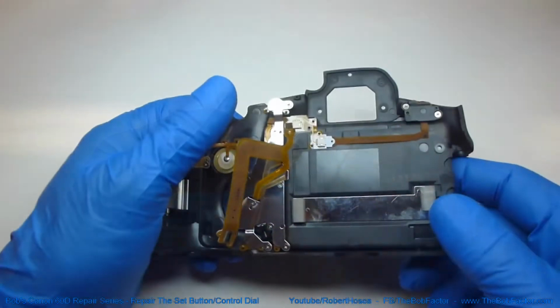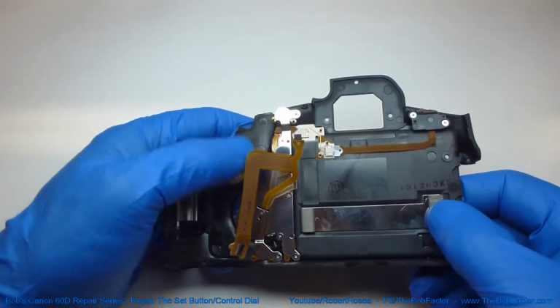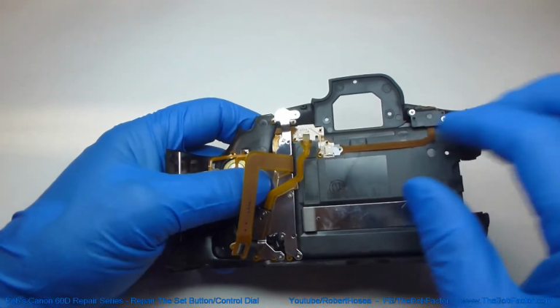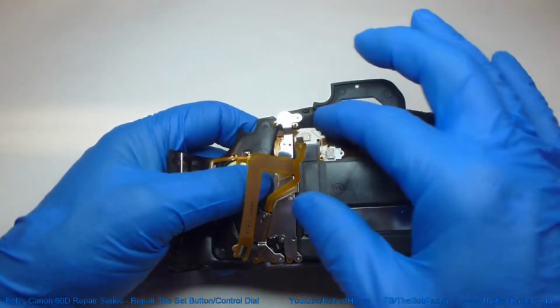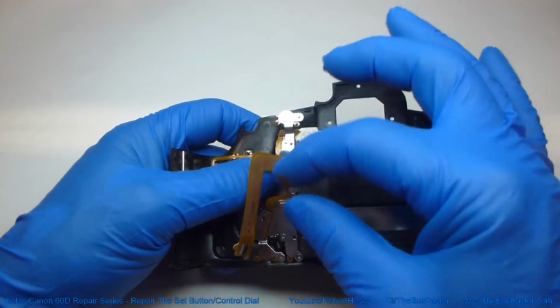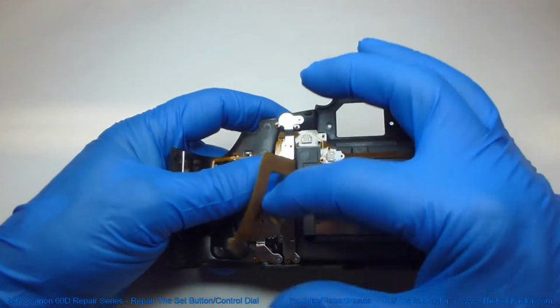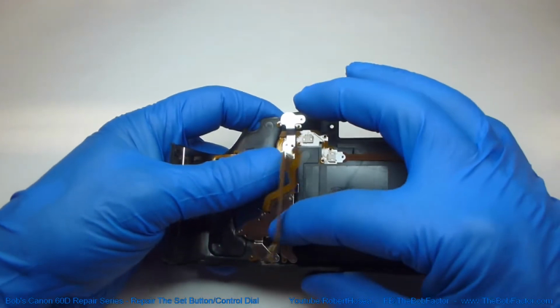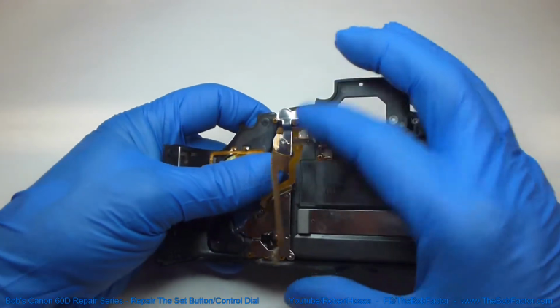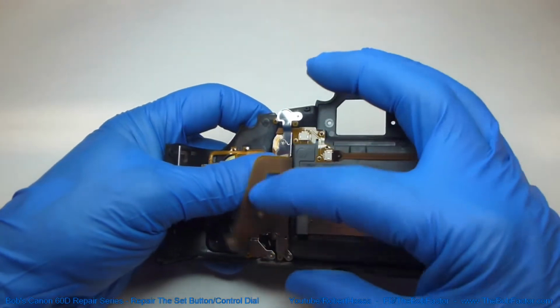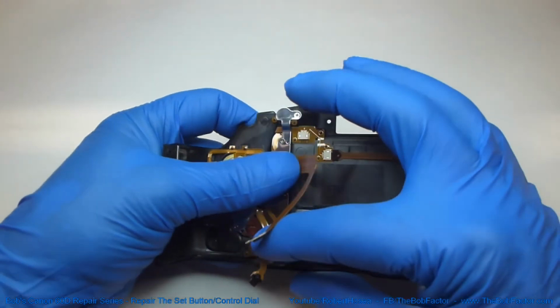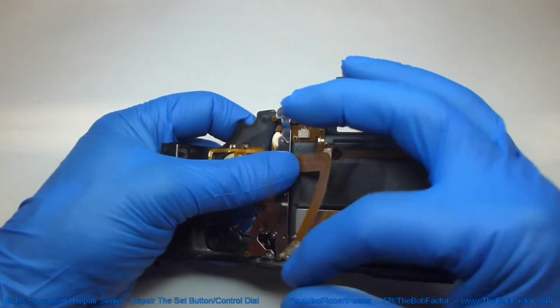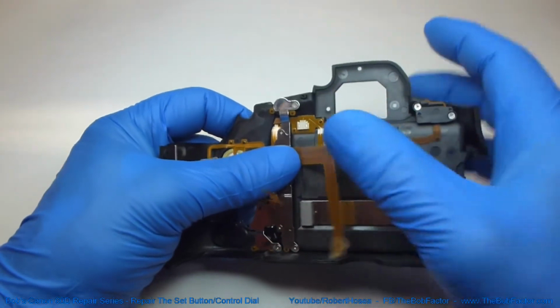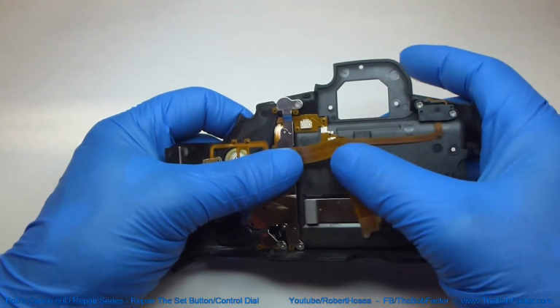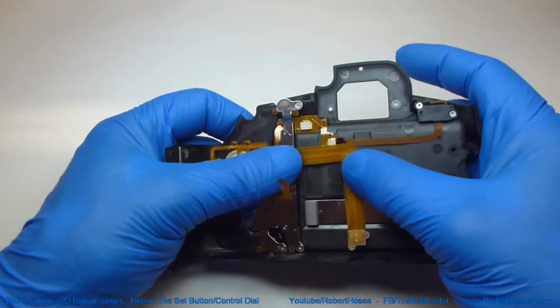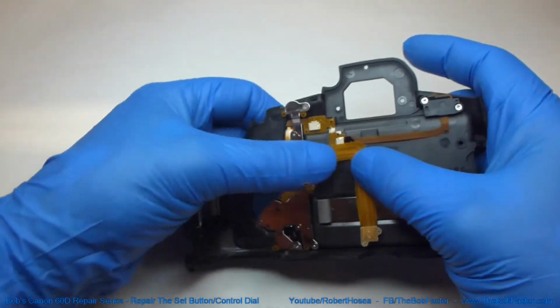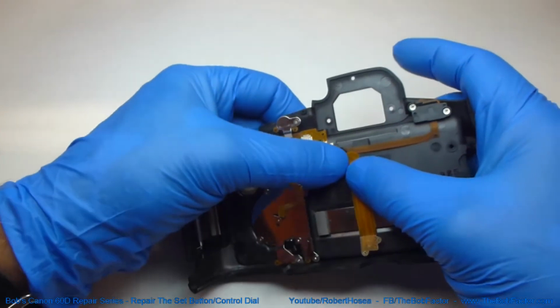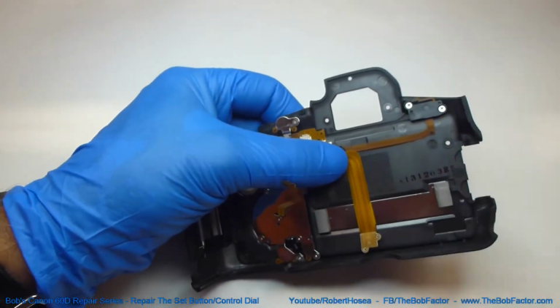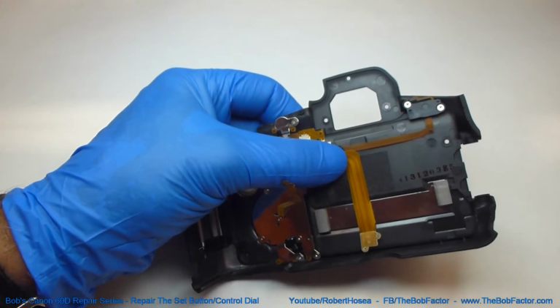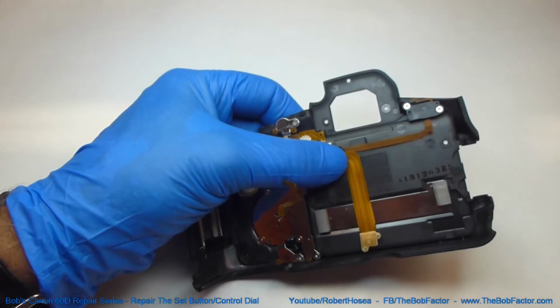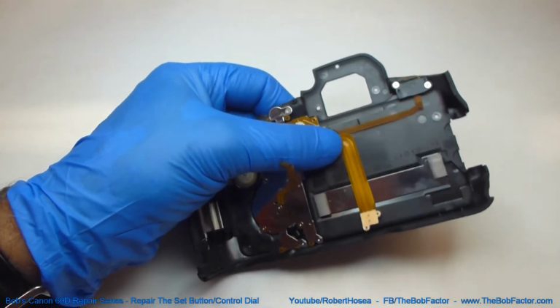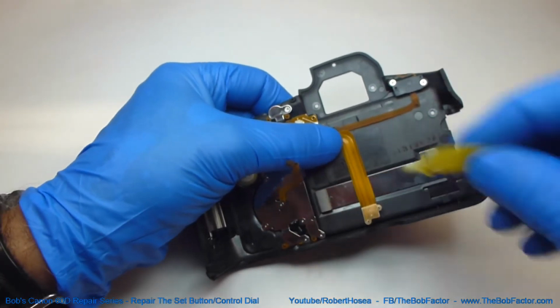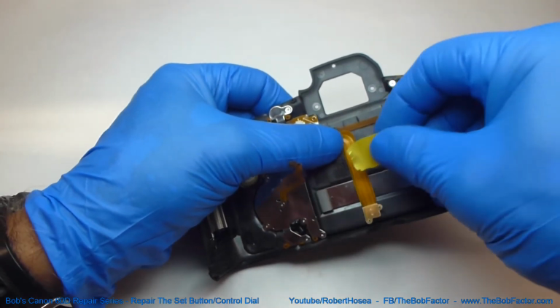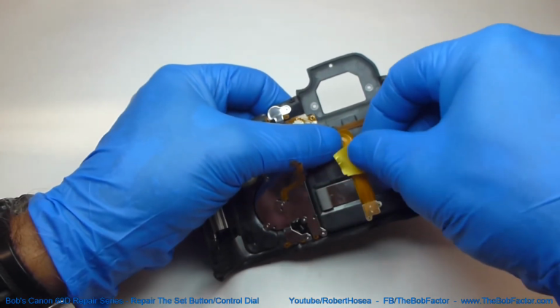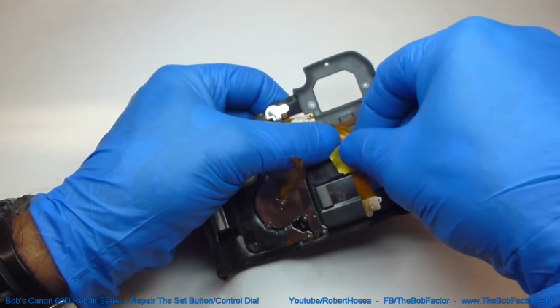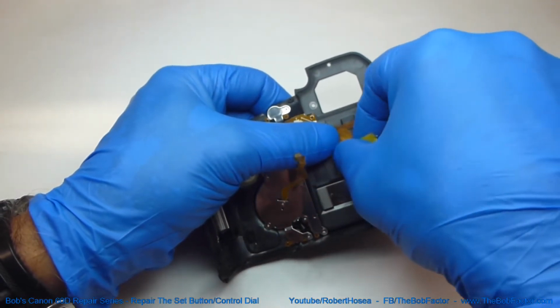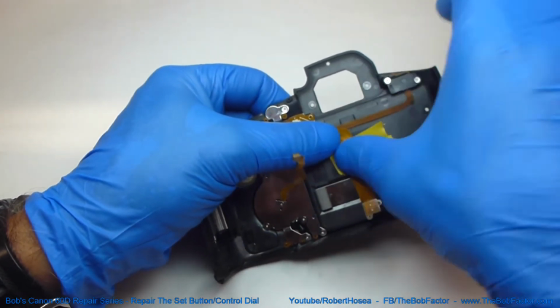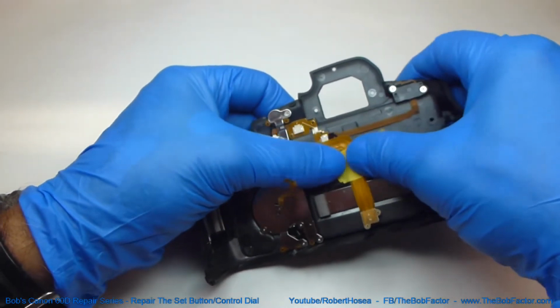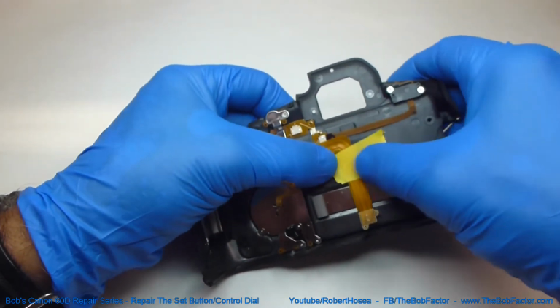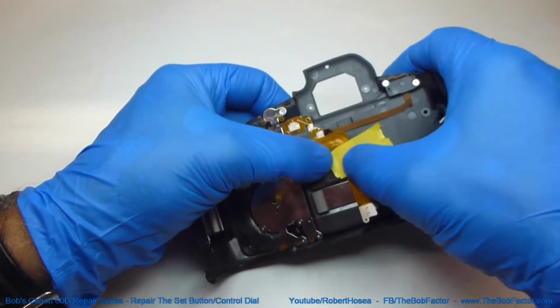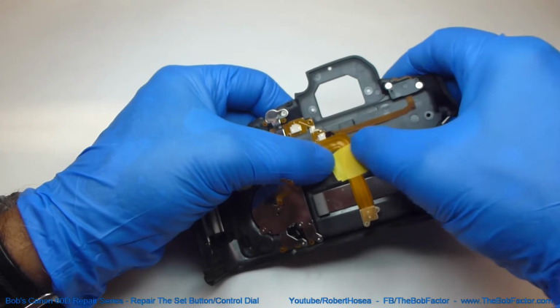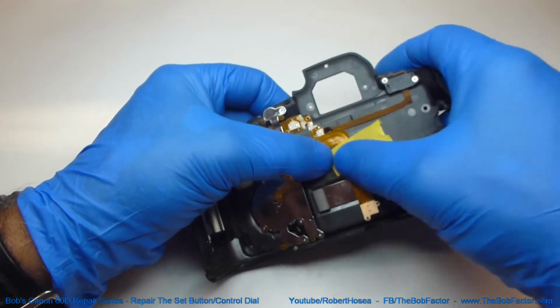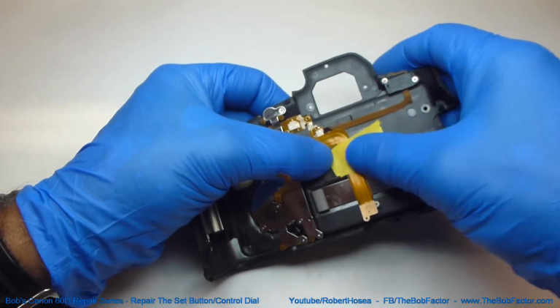The next thing we want to do is take this larger flat ribbon cable, move it over to the side and put a piece of tape on it to hold it down. That way it's not in the way as you're working on it.